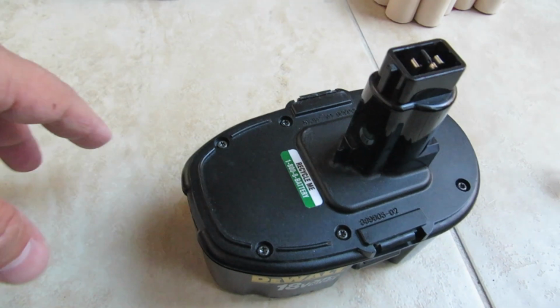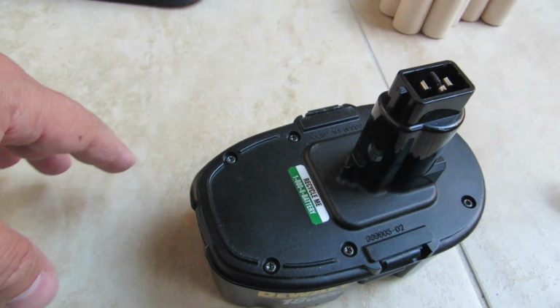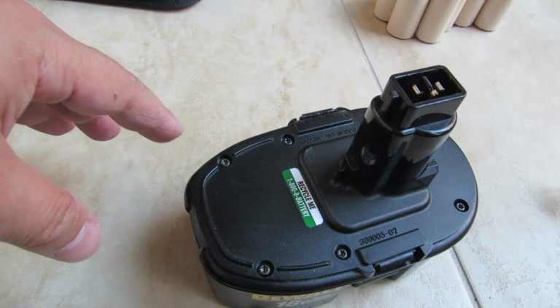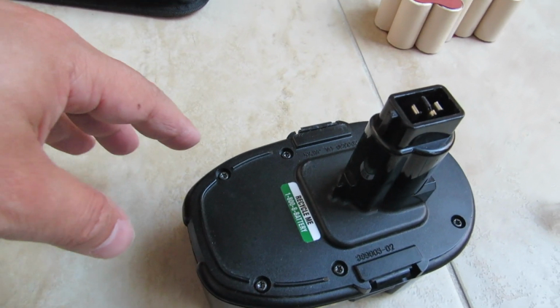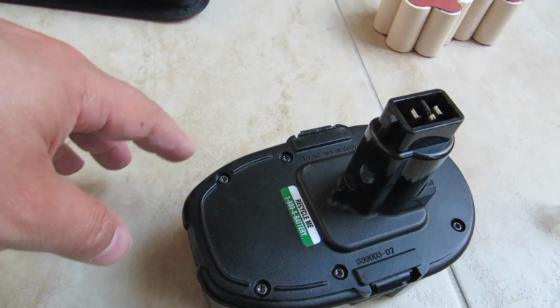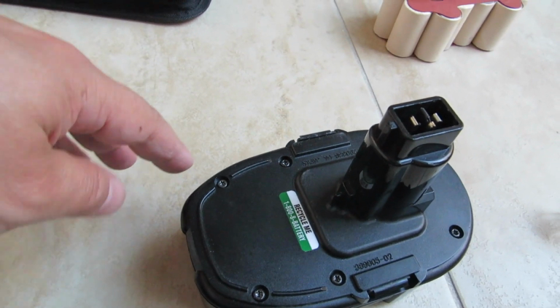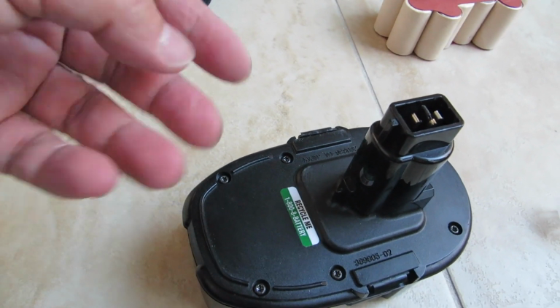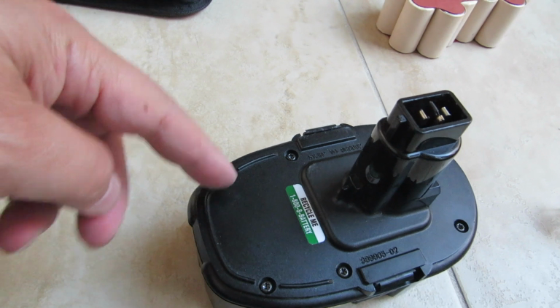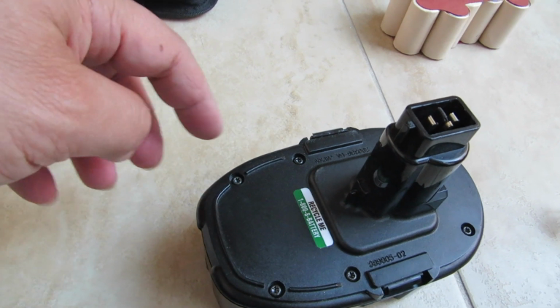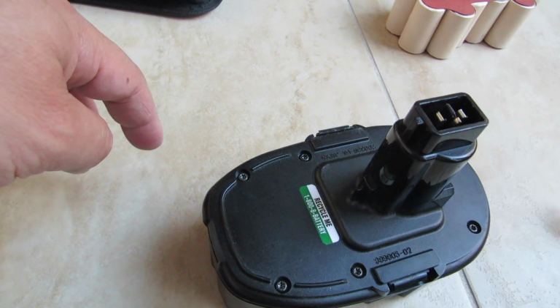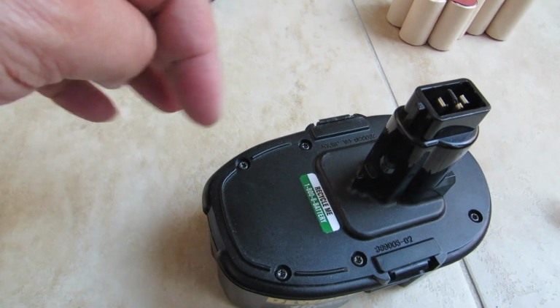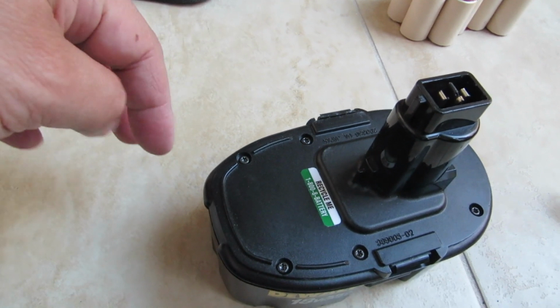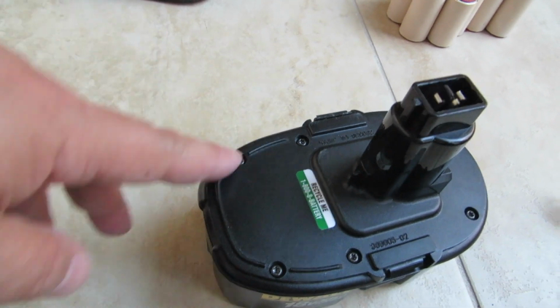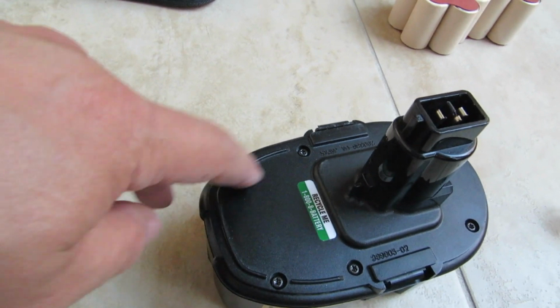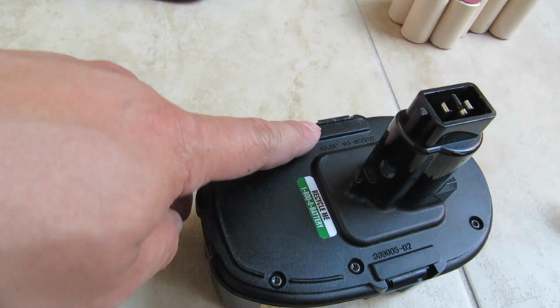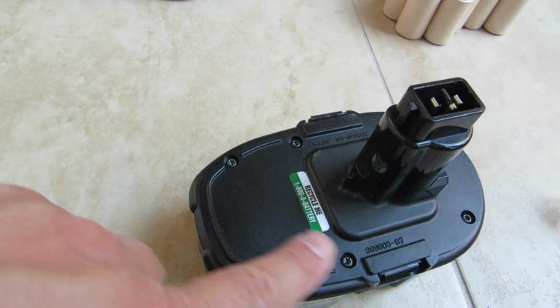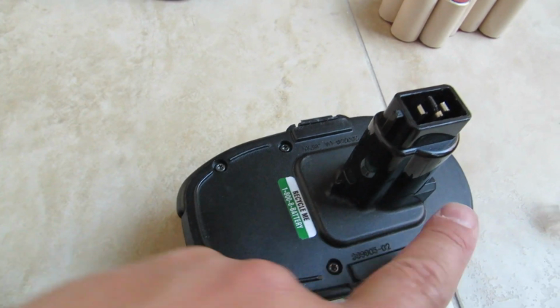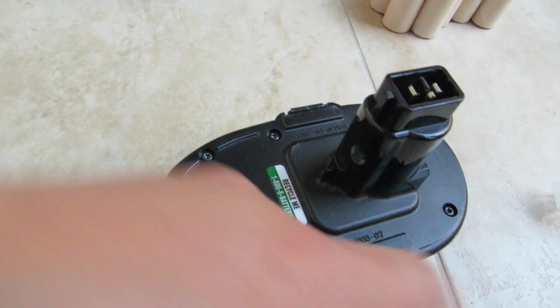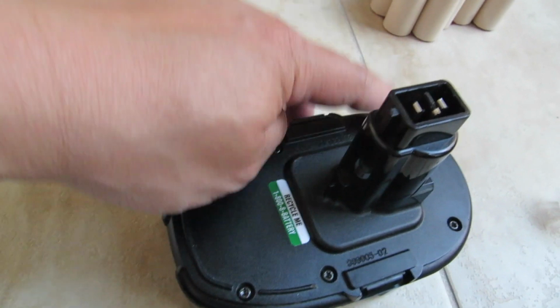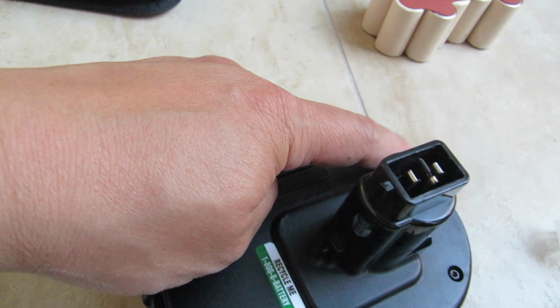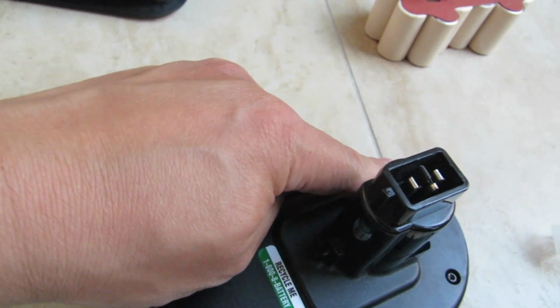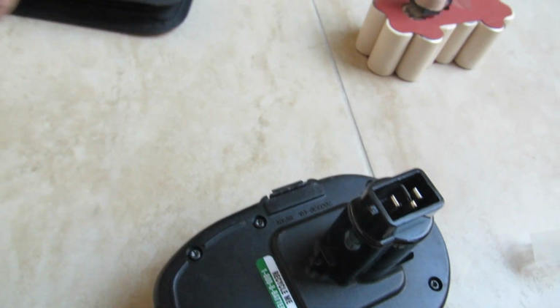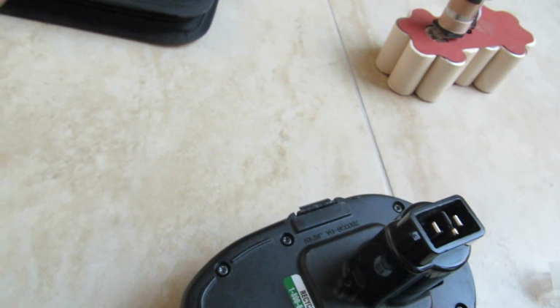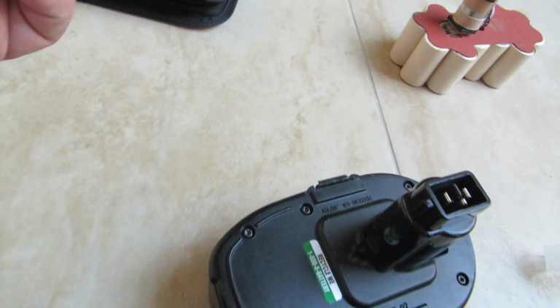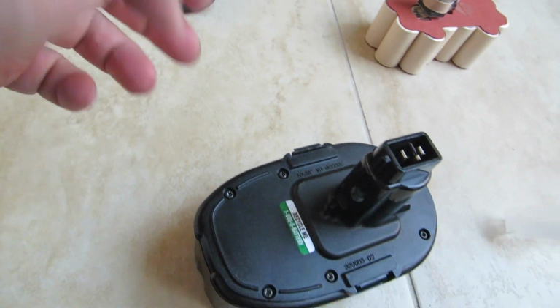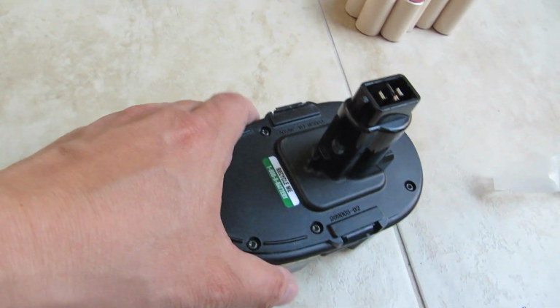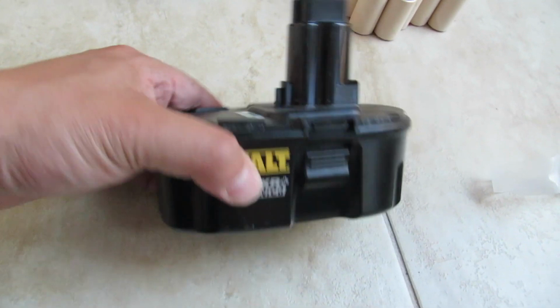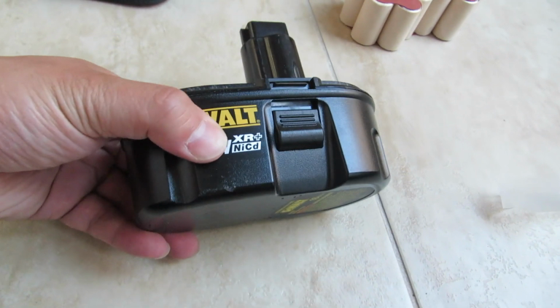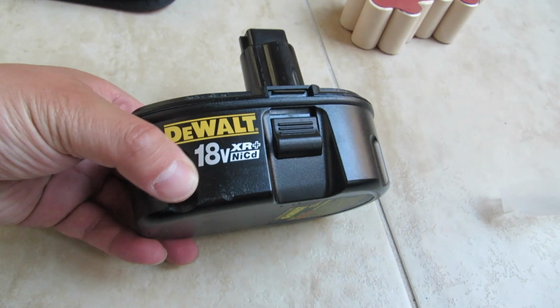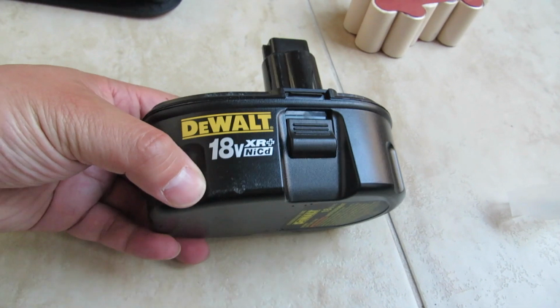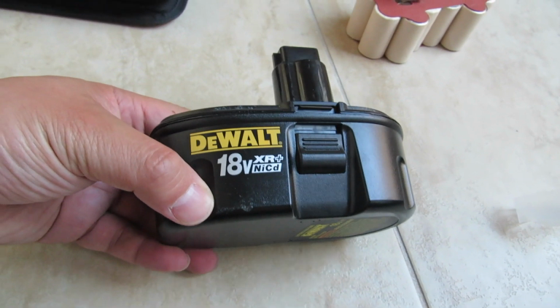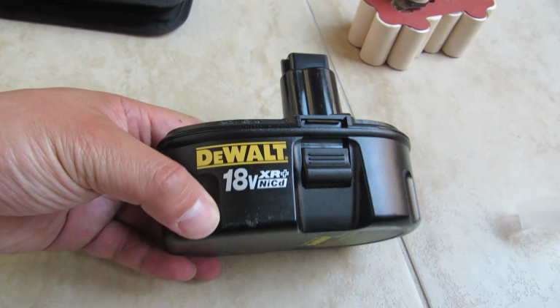Don't charge the batteries individually — you would put it back in the case and then charge it as a unit. Make sure all your screws are tight. And there you go — you have your new battery and you can charge it.